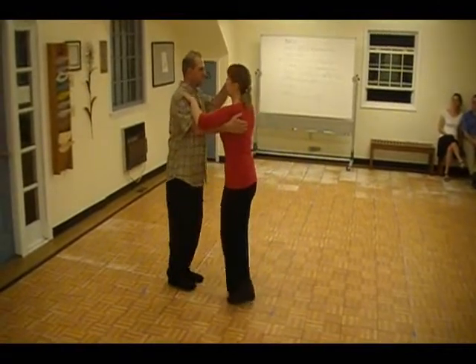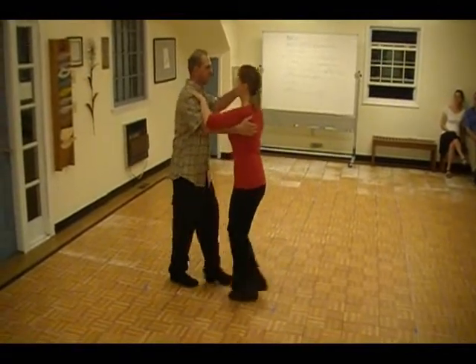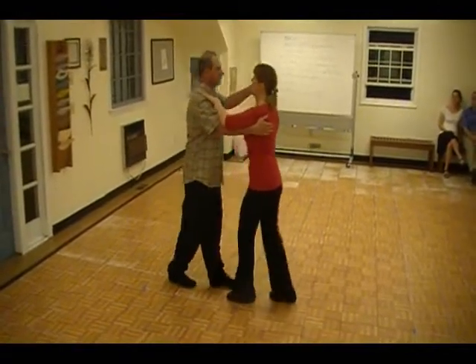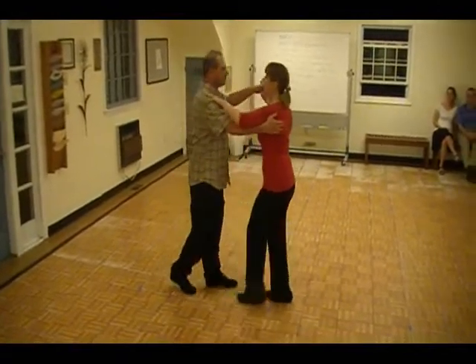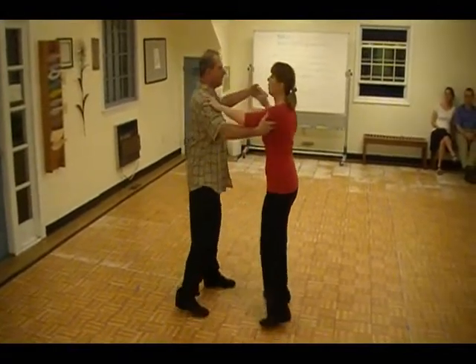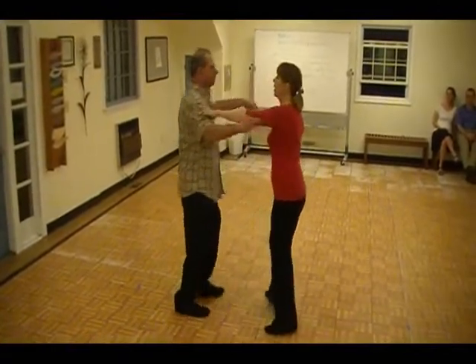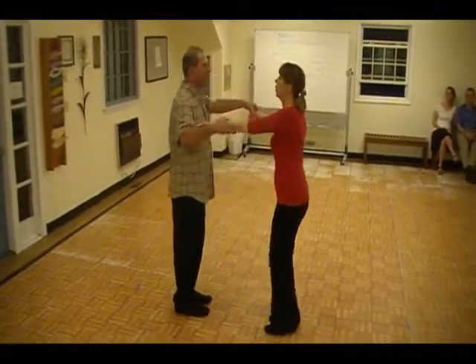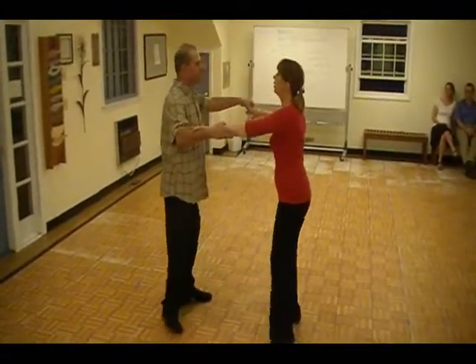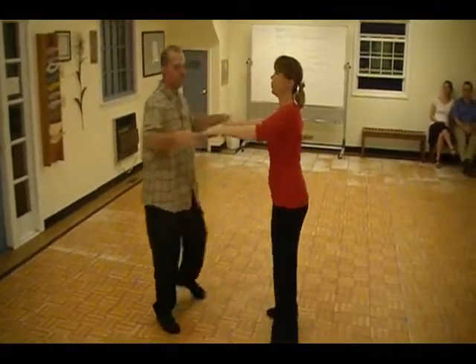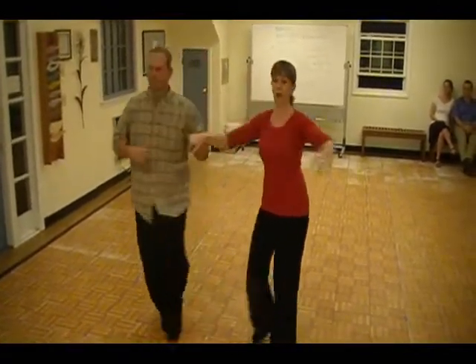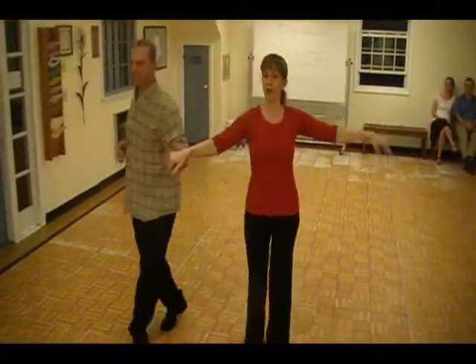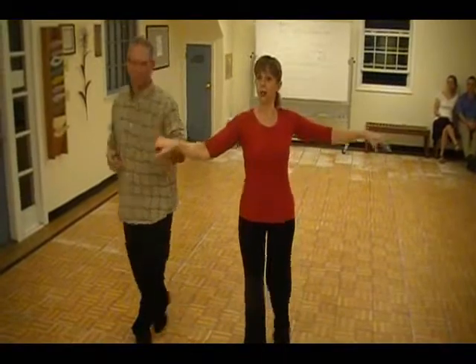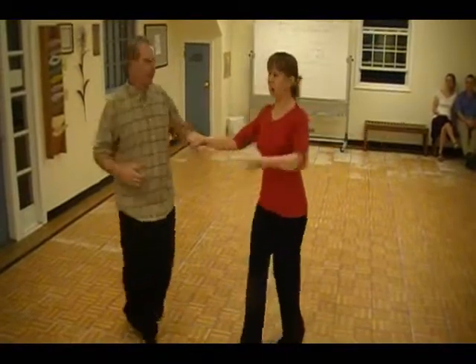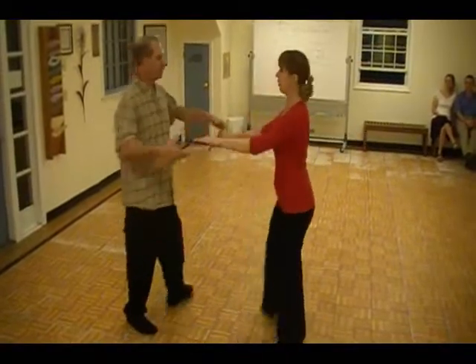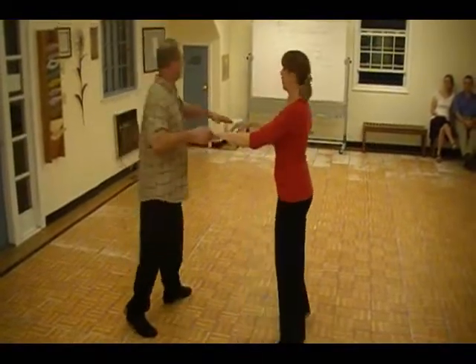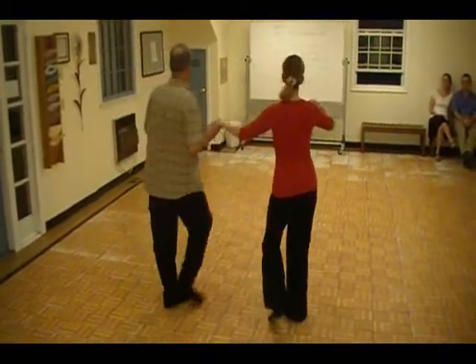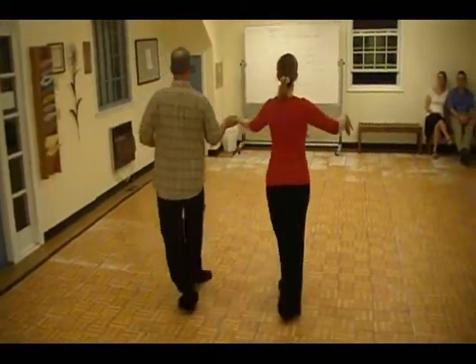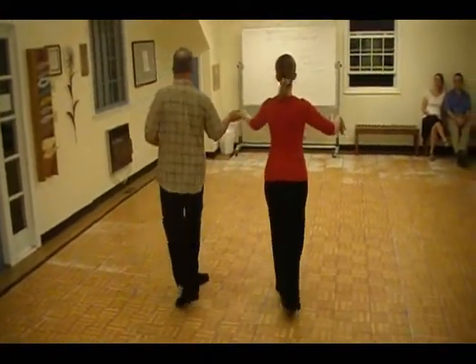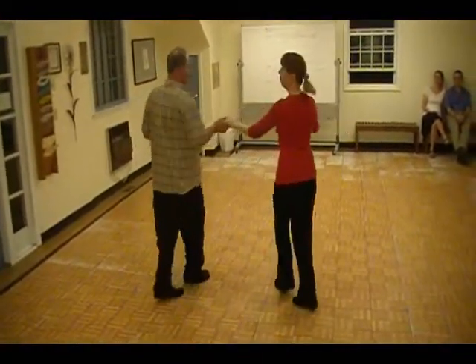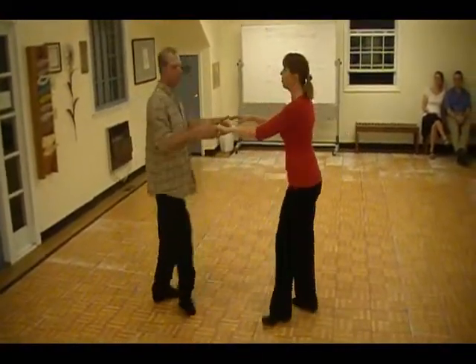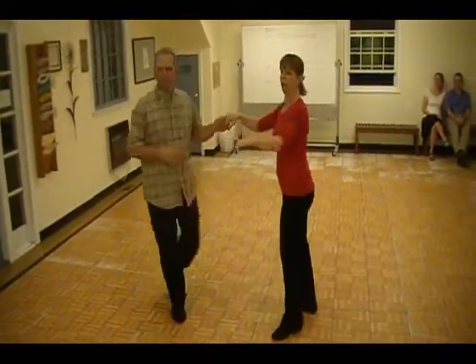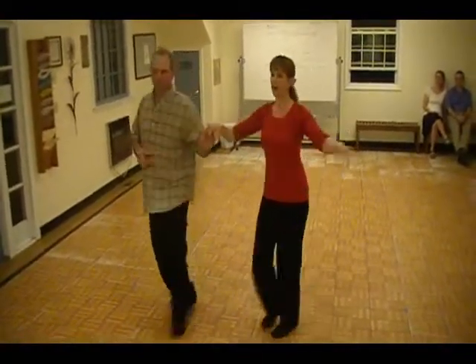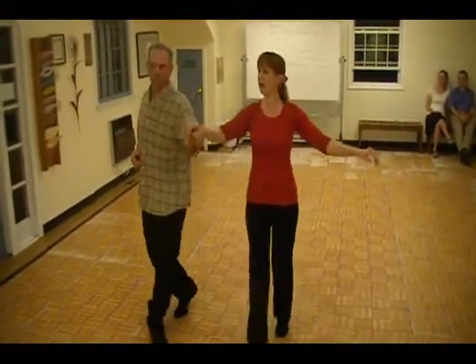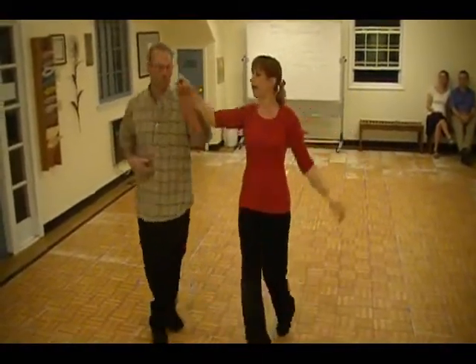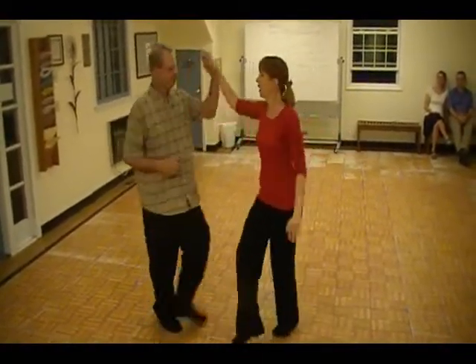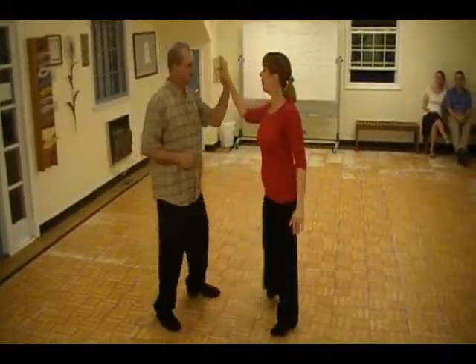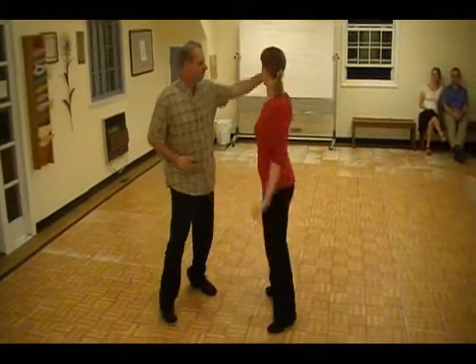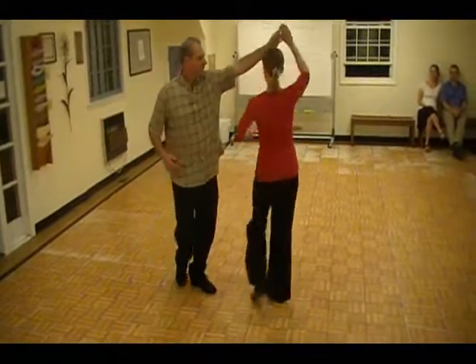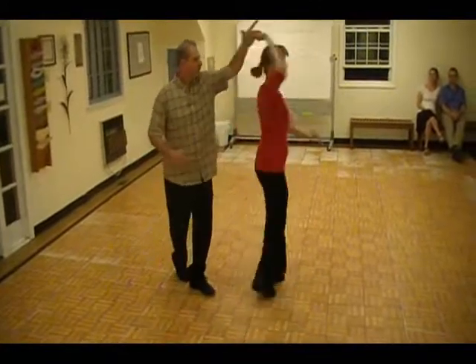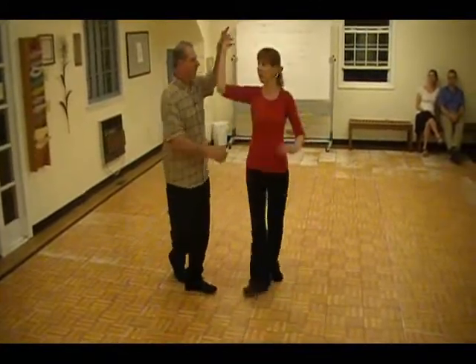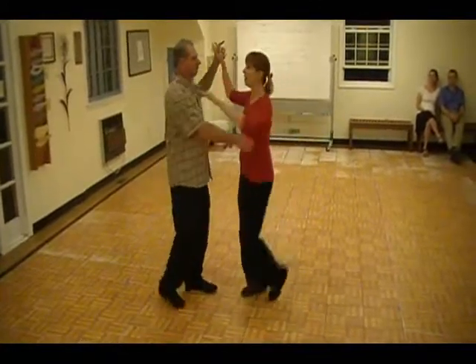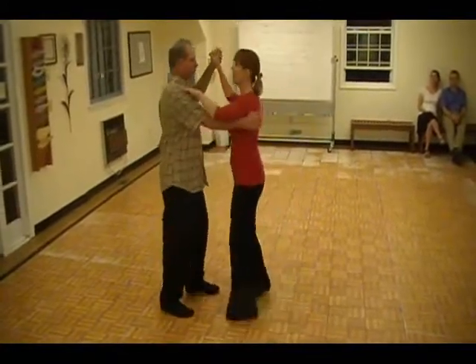Crossovers. One. Separate. Quick, quick, two. Quick, quick, three. Quick, quick, four. Quick, quick, five. Quick, quick, six.